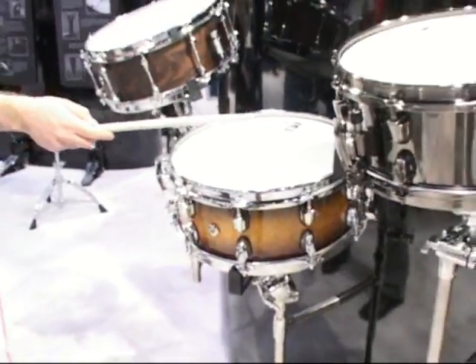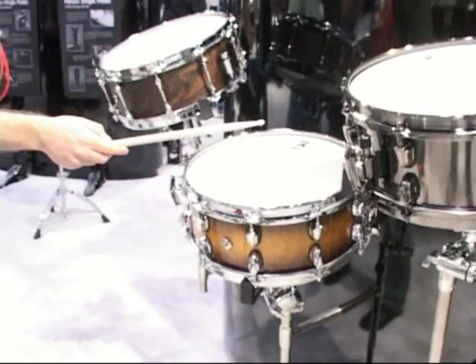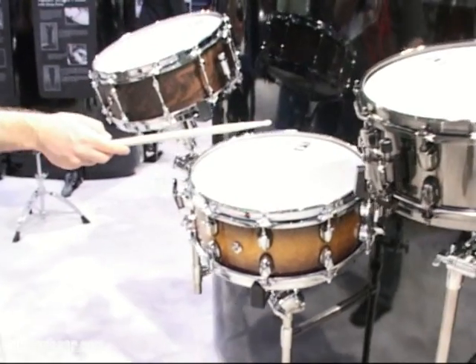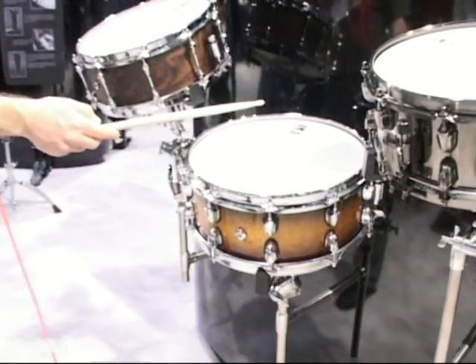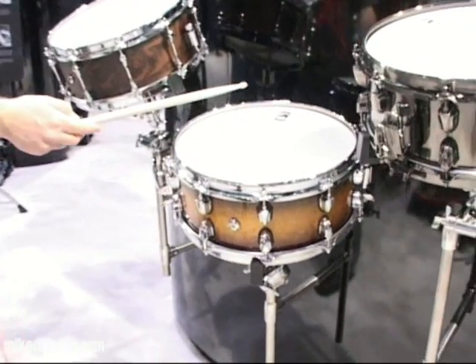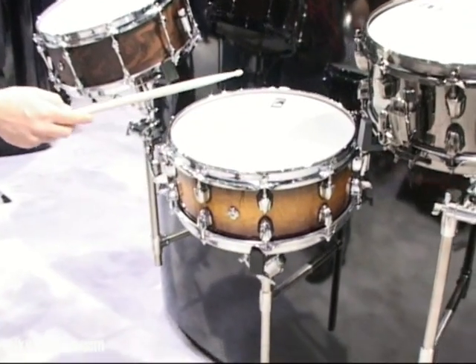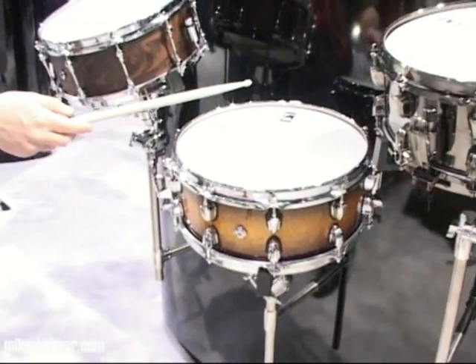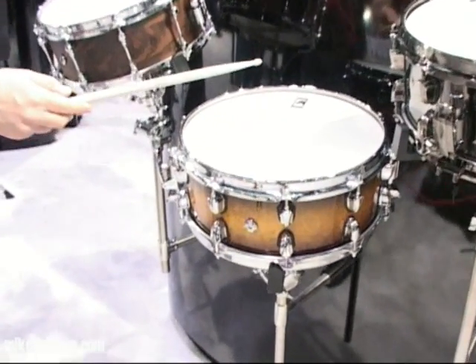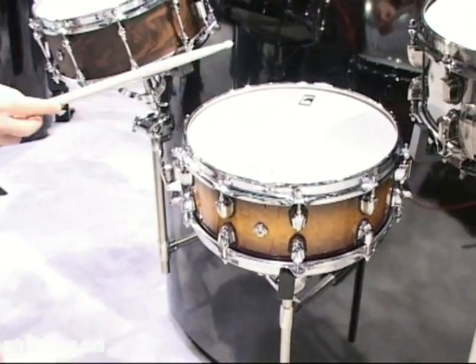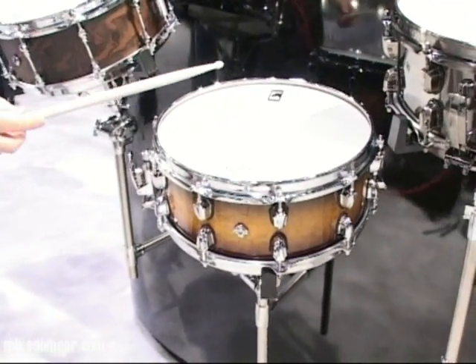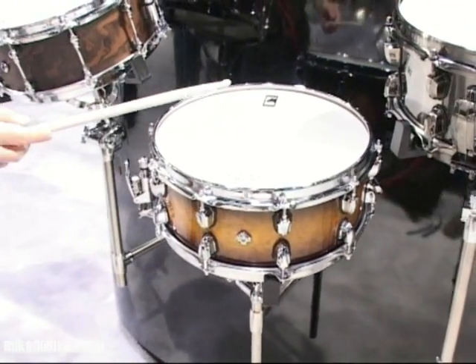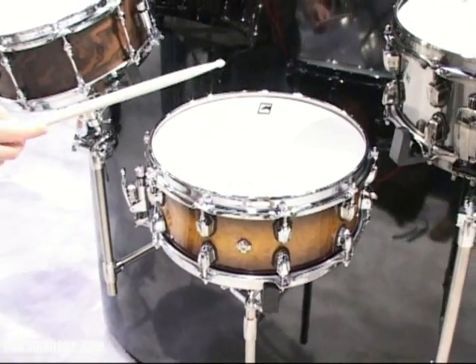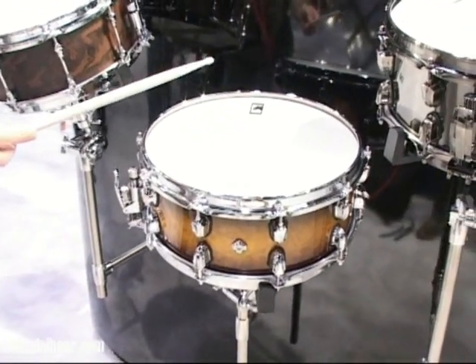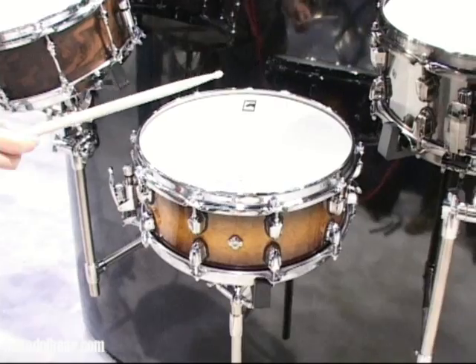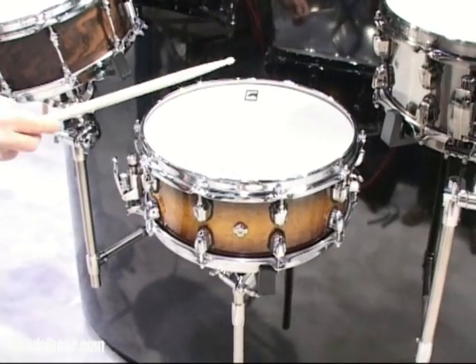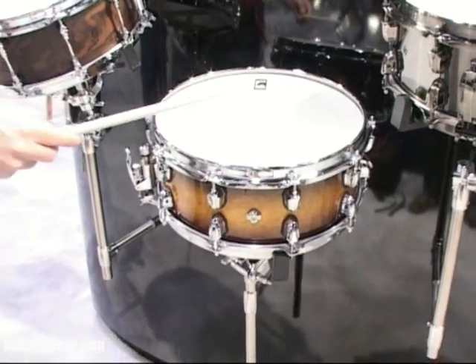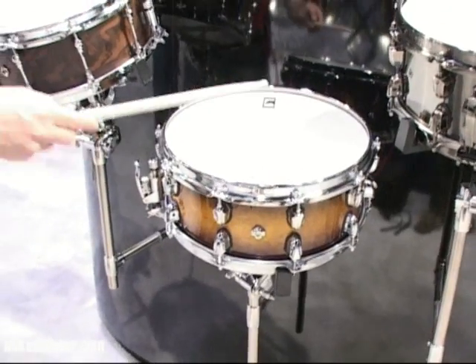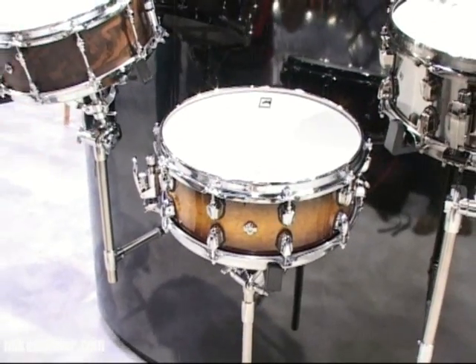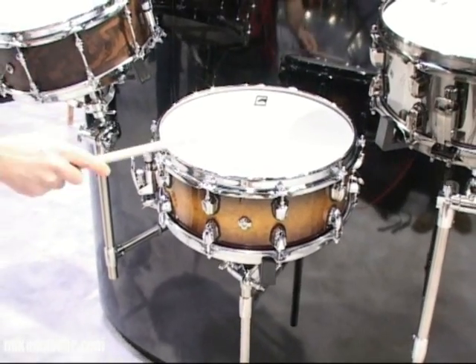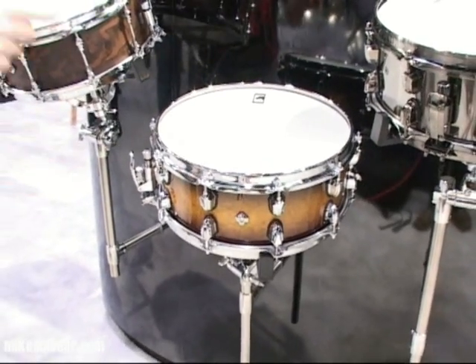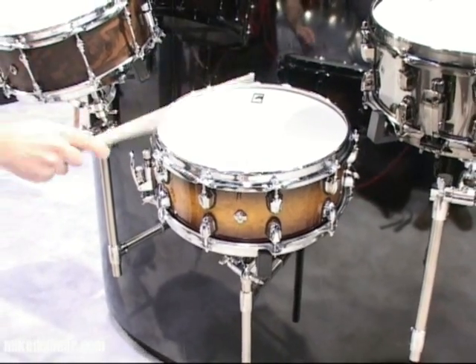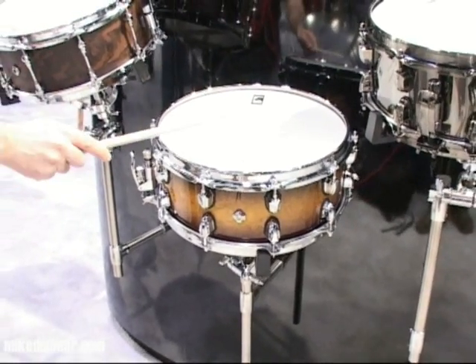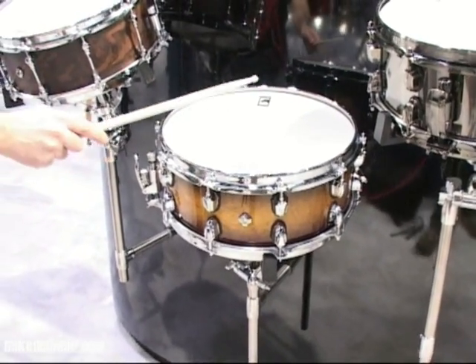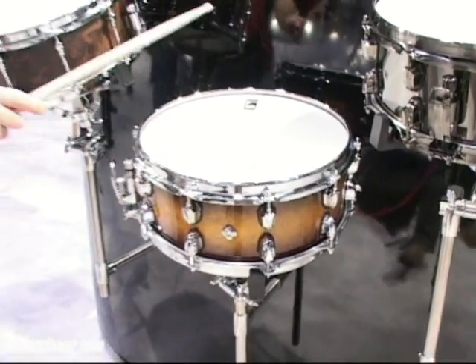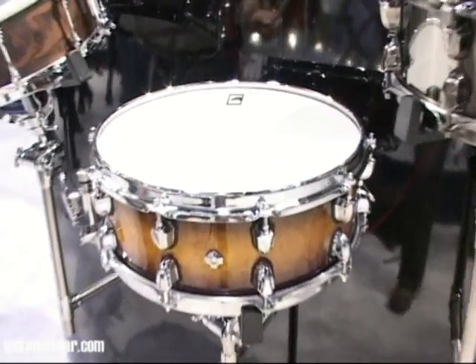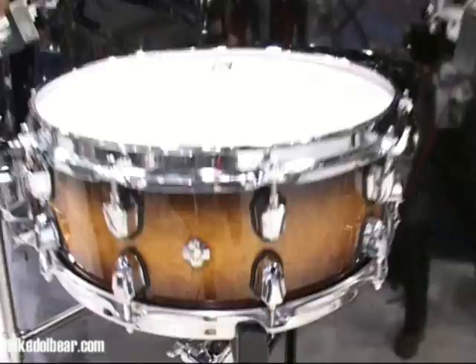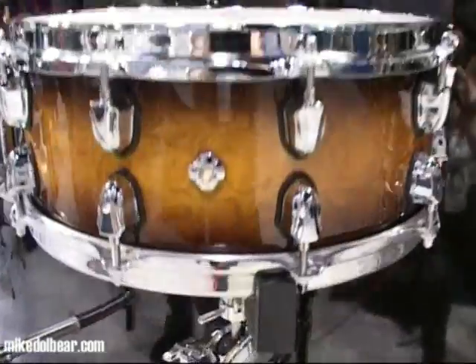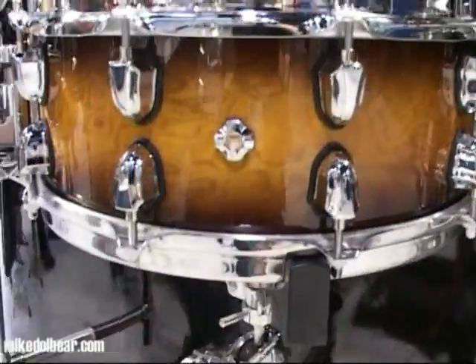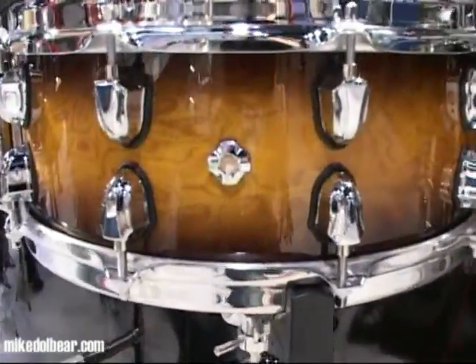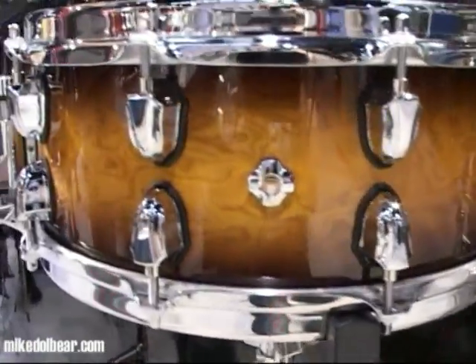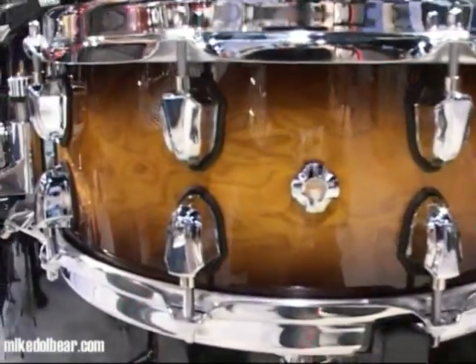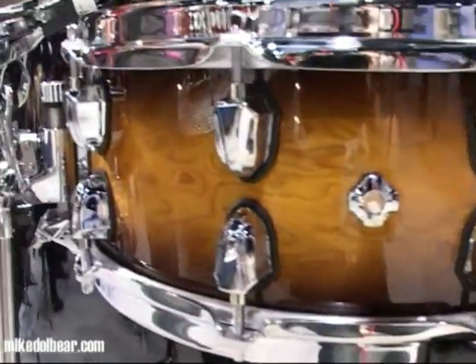Our first wood one, the Ville Vuitton, which is an 8.1mm maple-walnut-maple shell. It's 14 by 5 and a half.